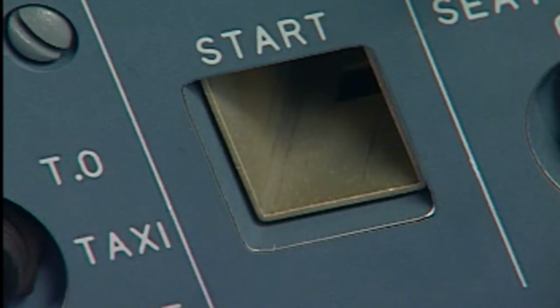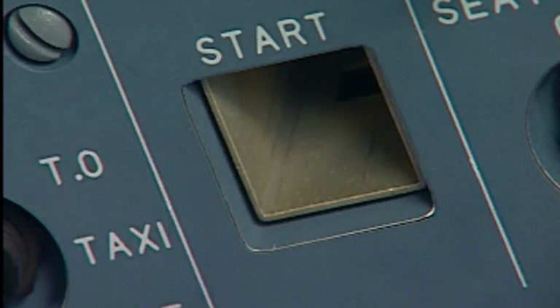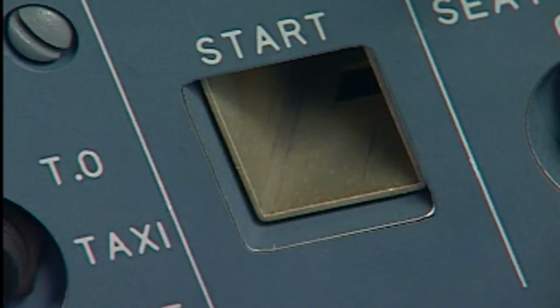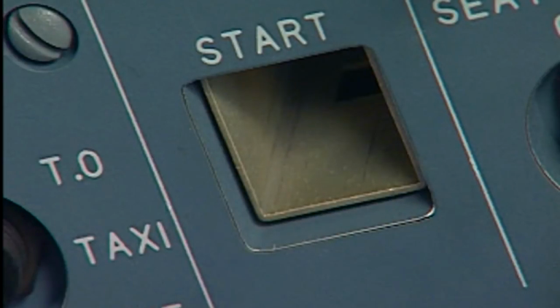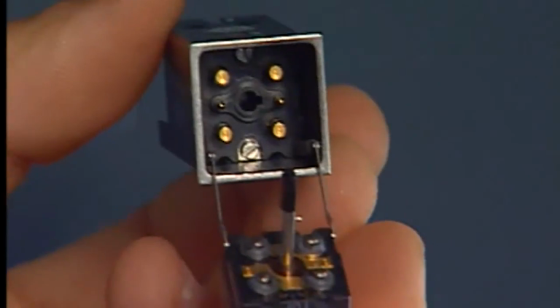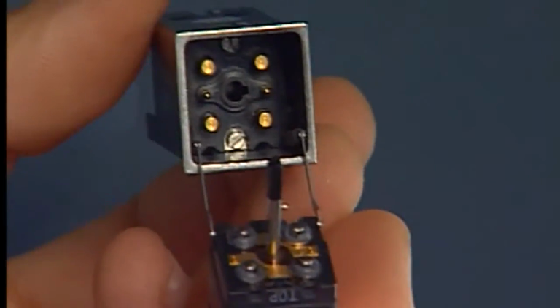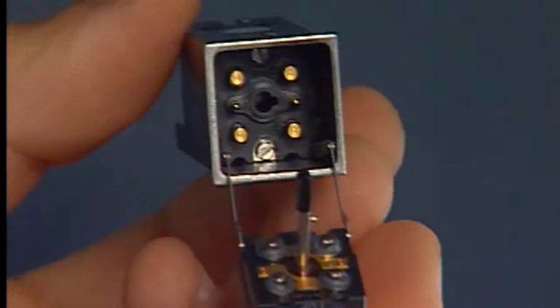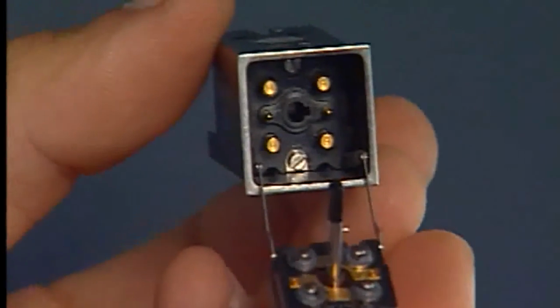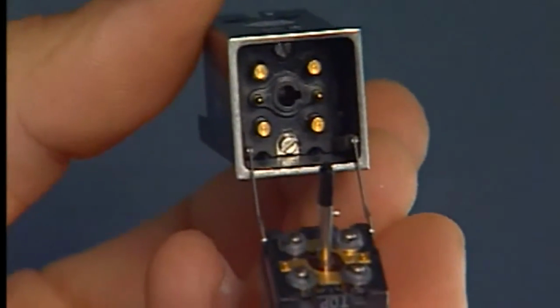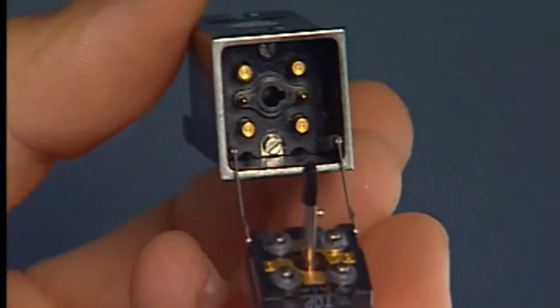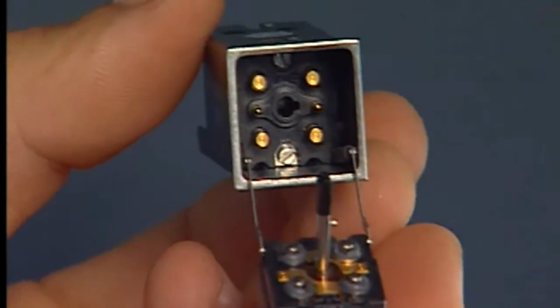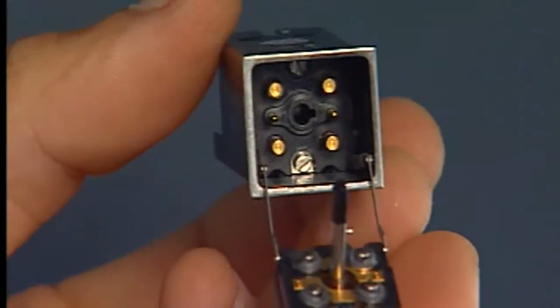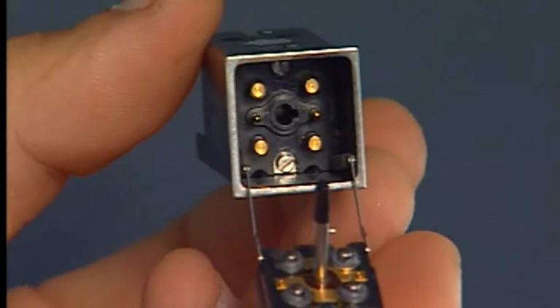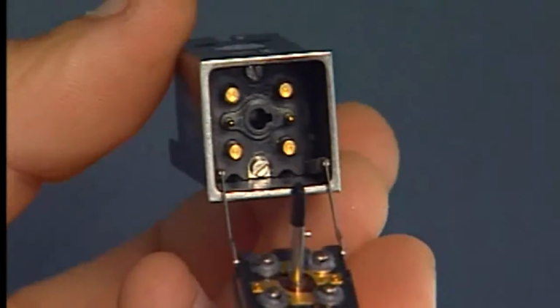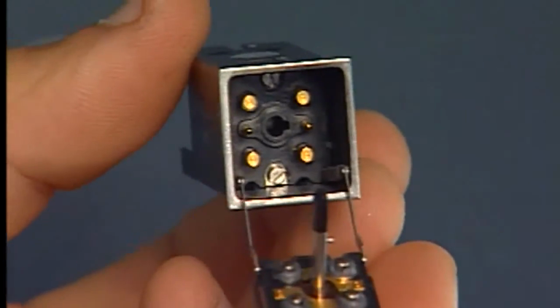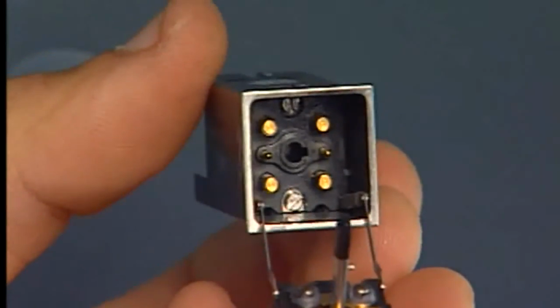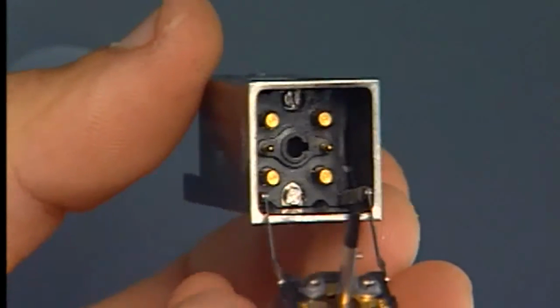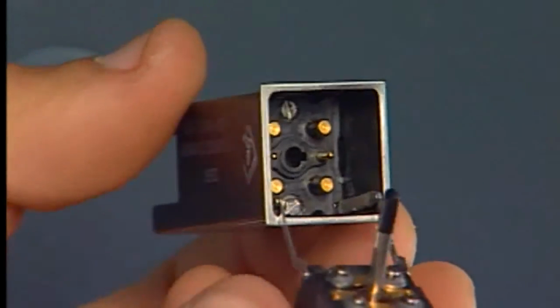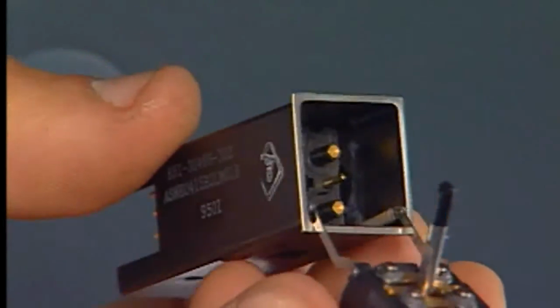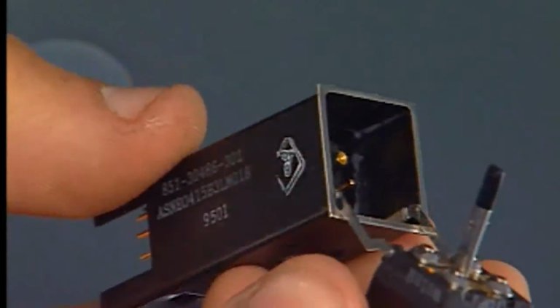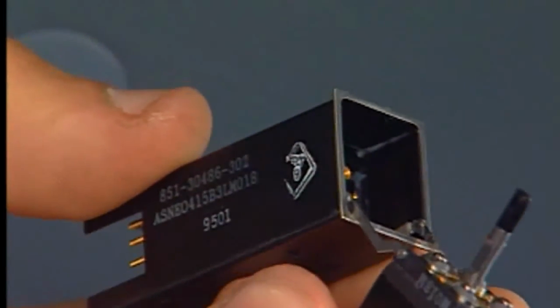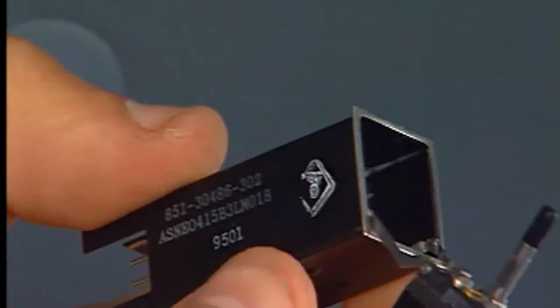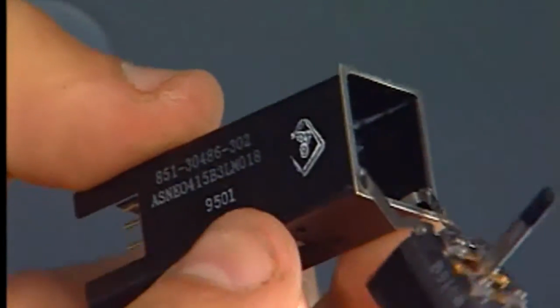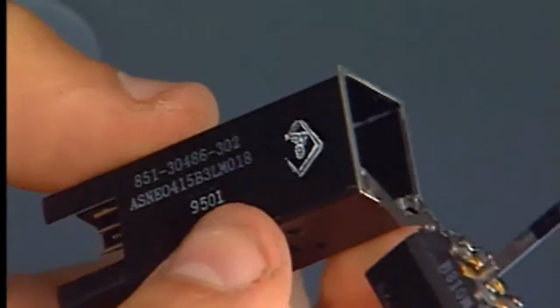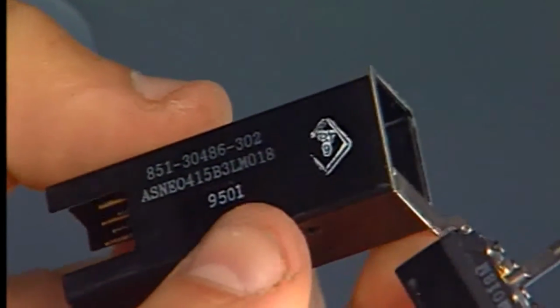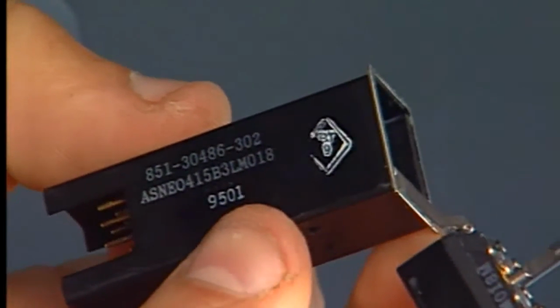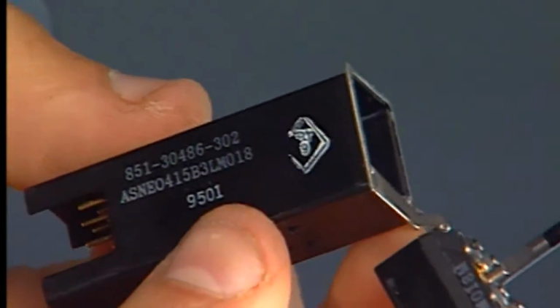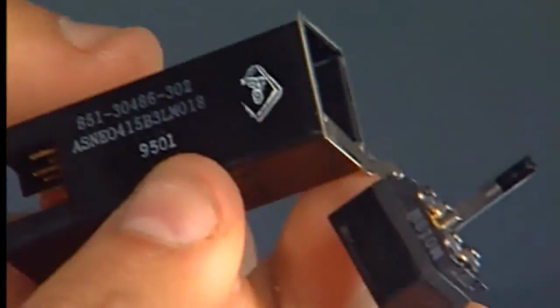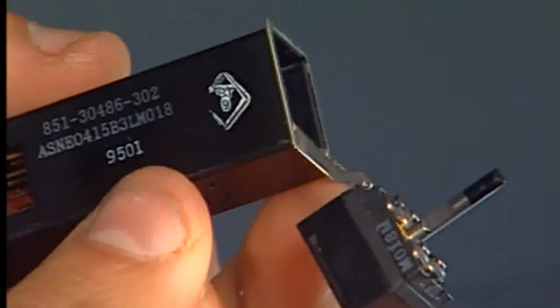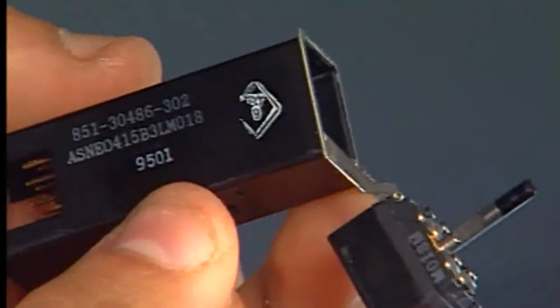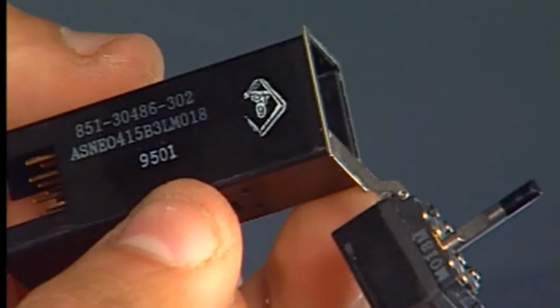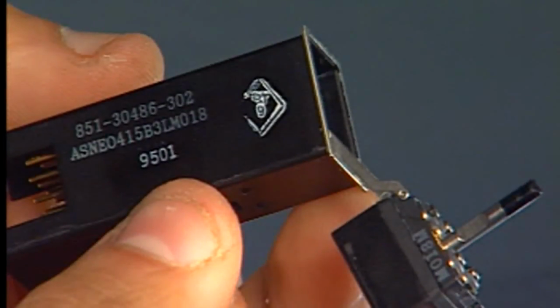Before starting the installation of a push-button switch, clean and make an inspection of the component interface and of the adjacent area.